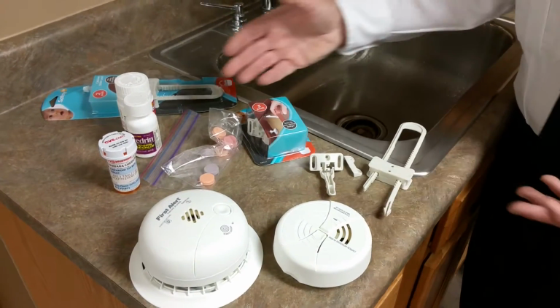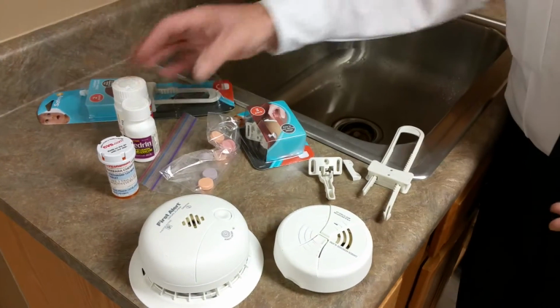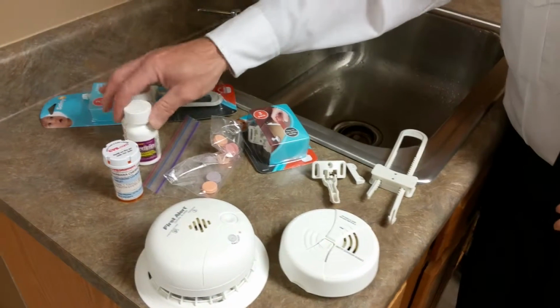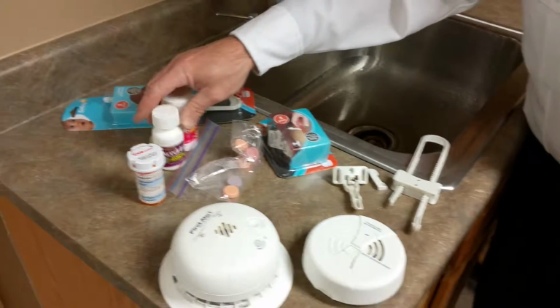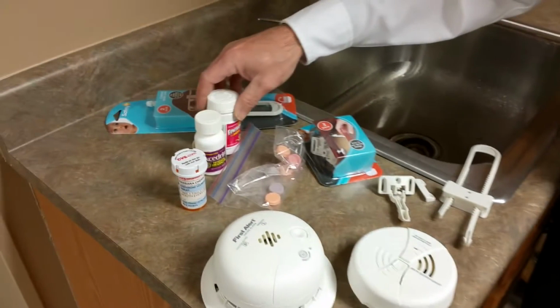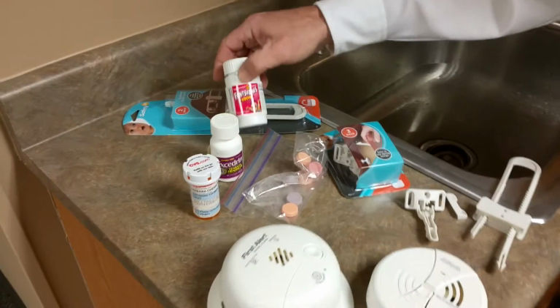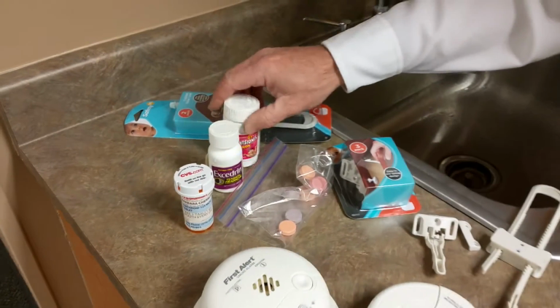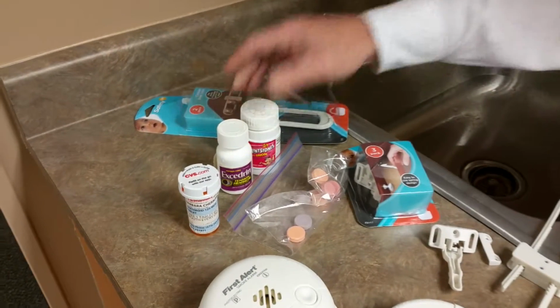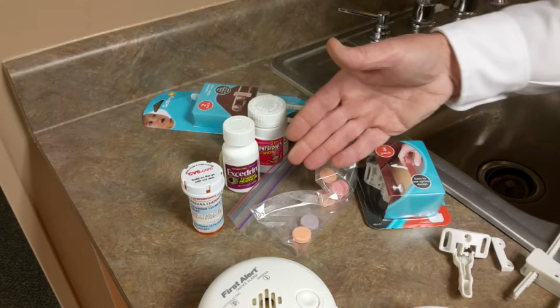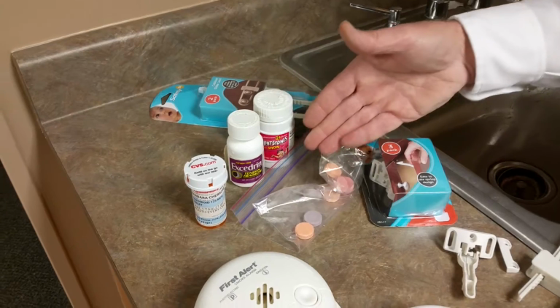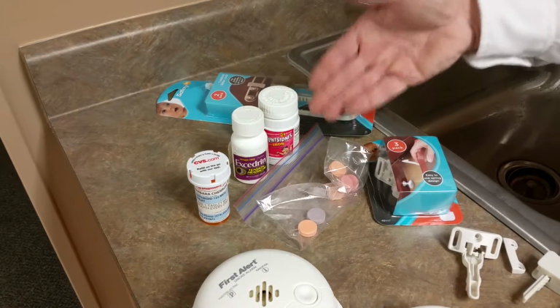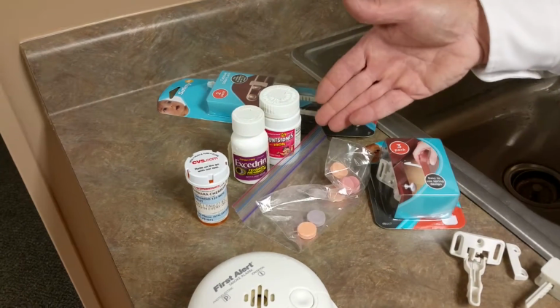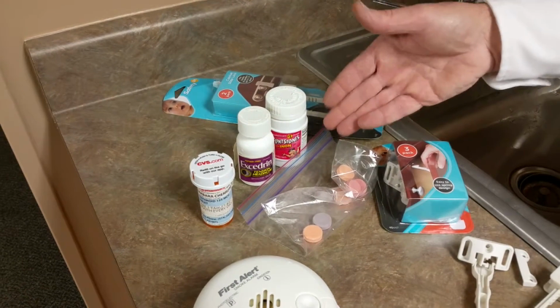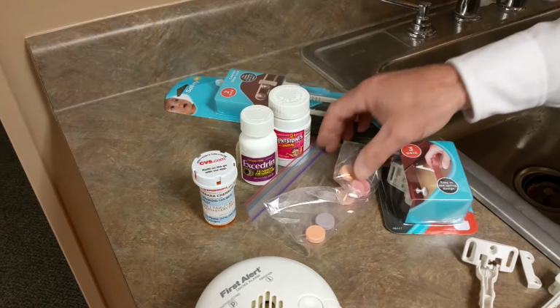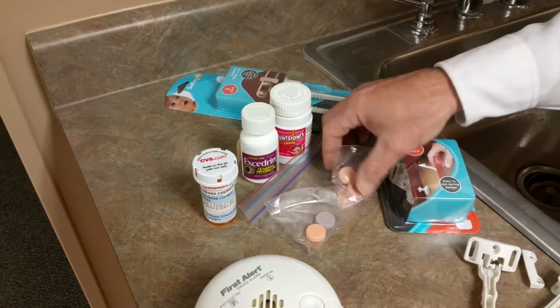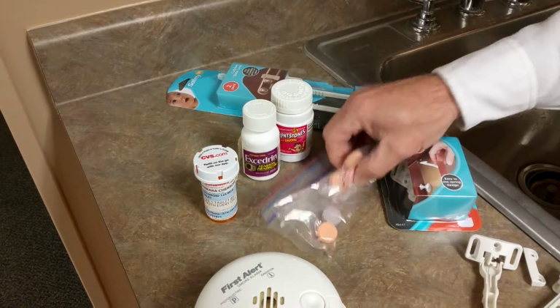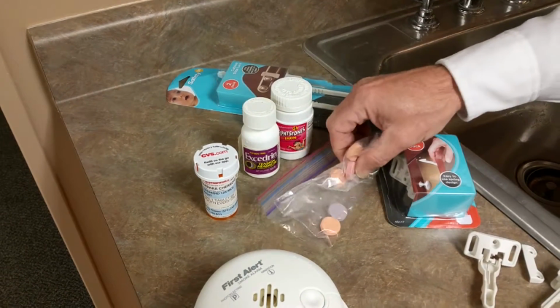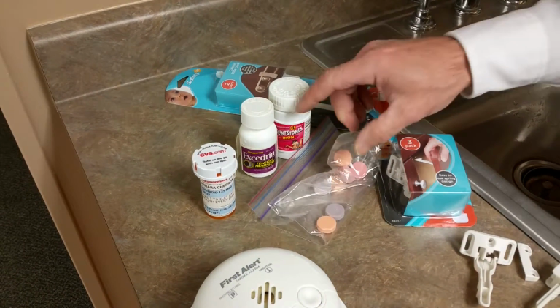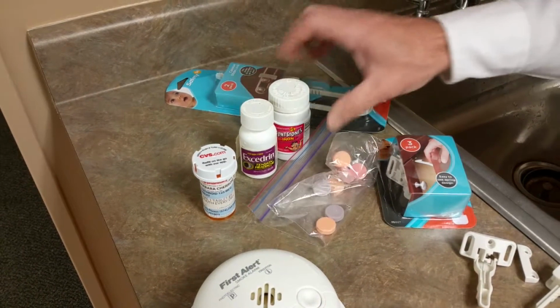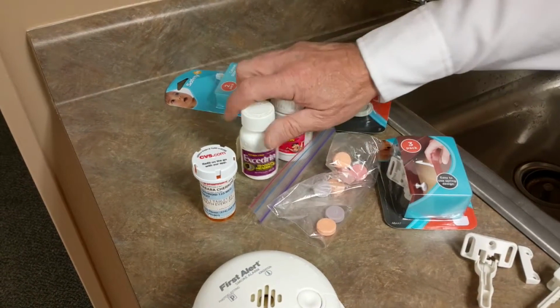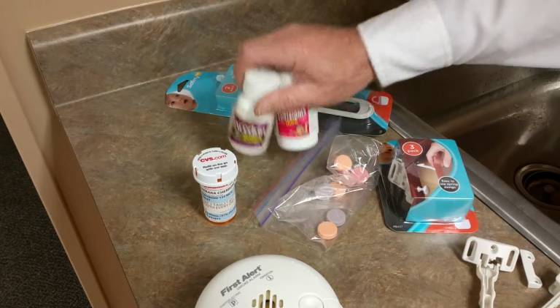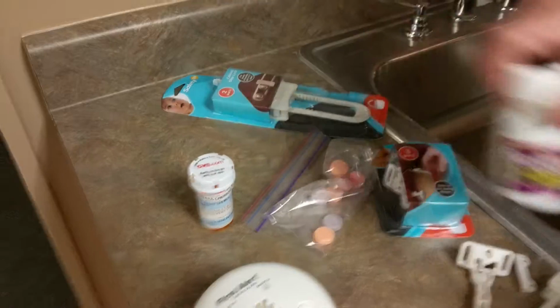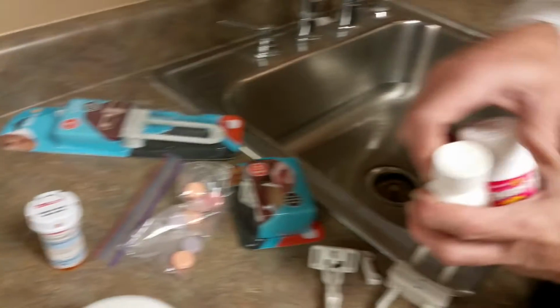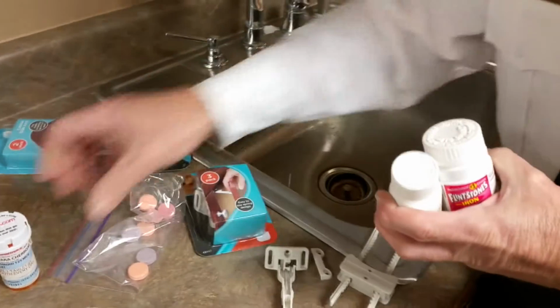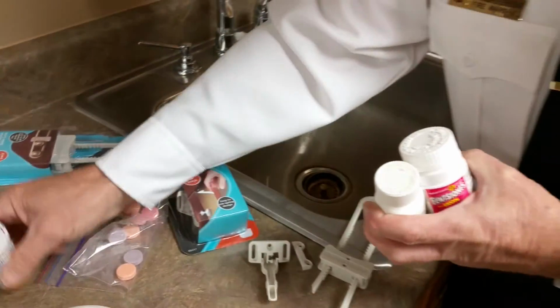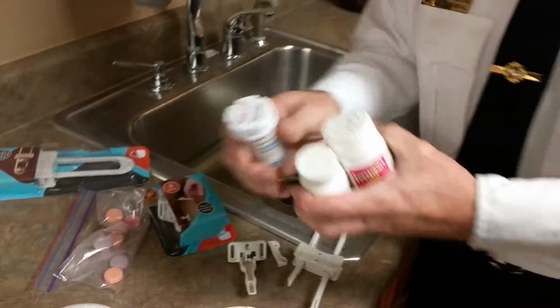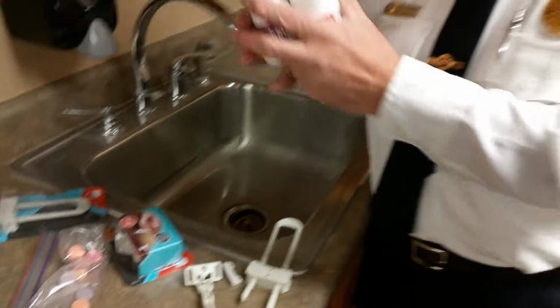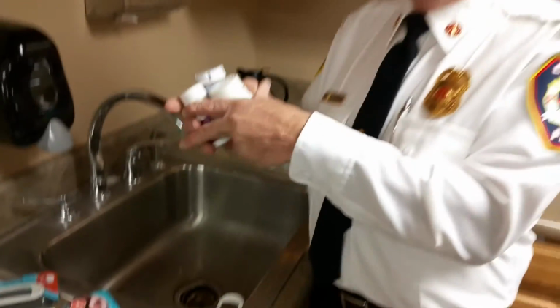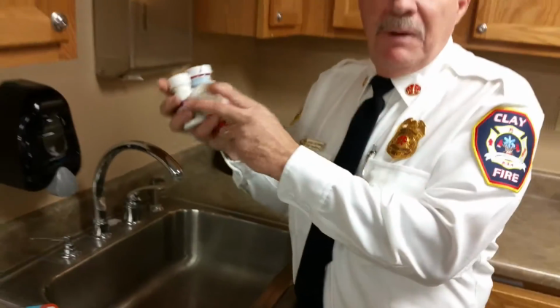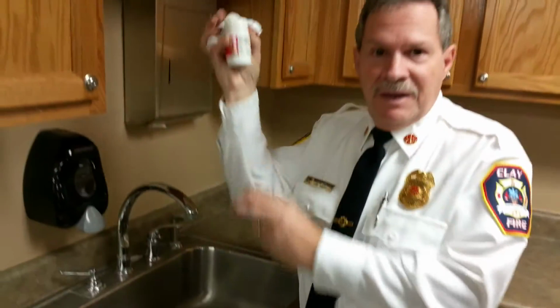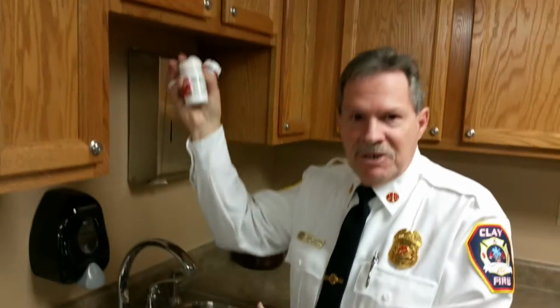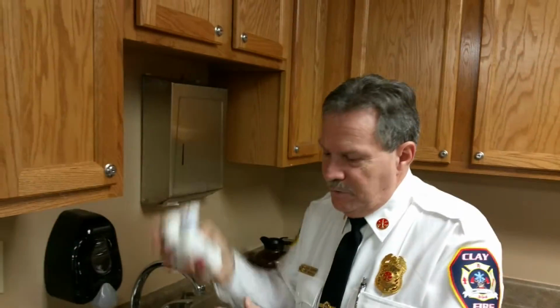Any kind of medications you might have, whether prescription or over-the-counter, make sure you keep those things in their original containers. Then, whatever room you choose to keep them in, keep them up high and out of a child's reach.